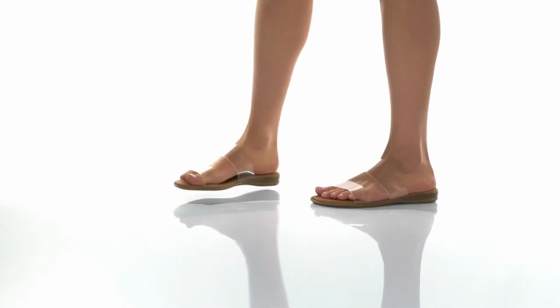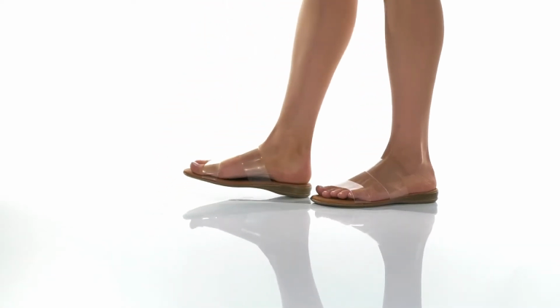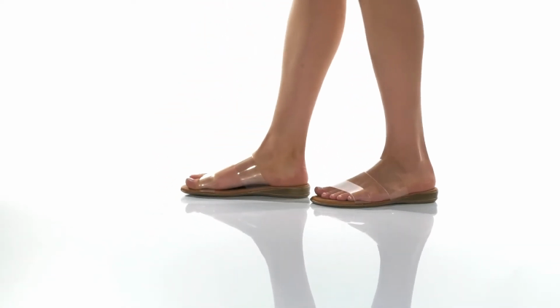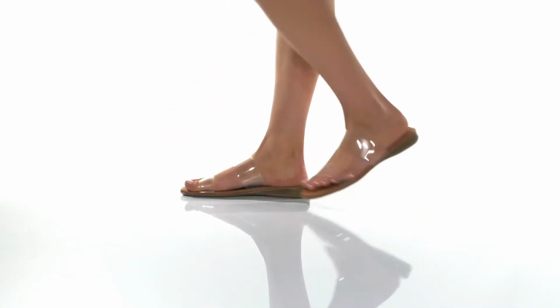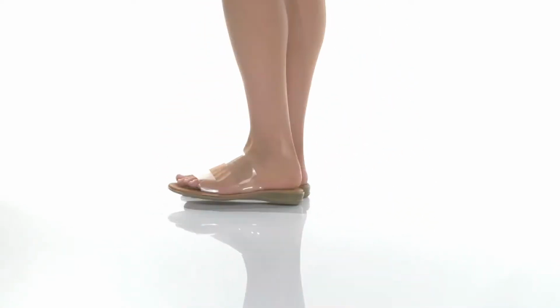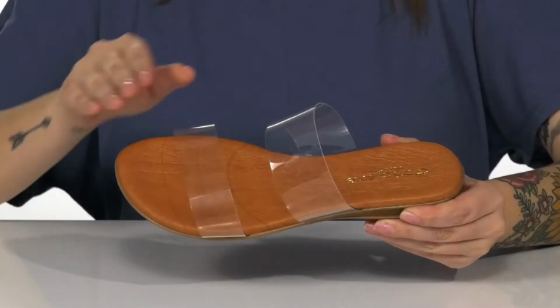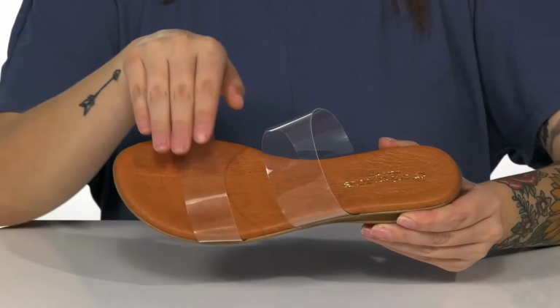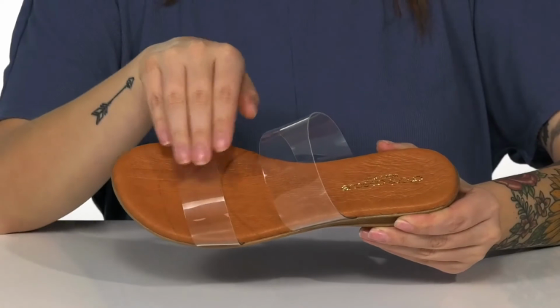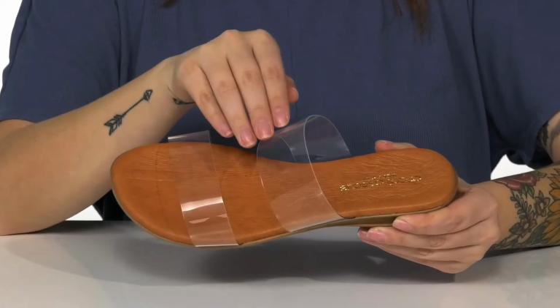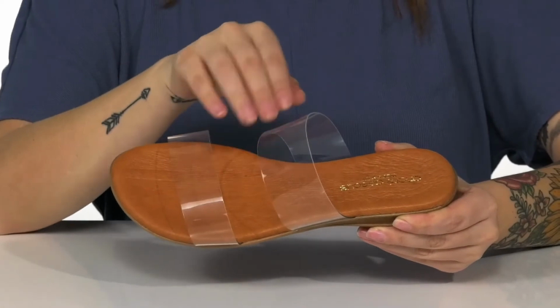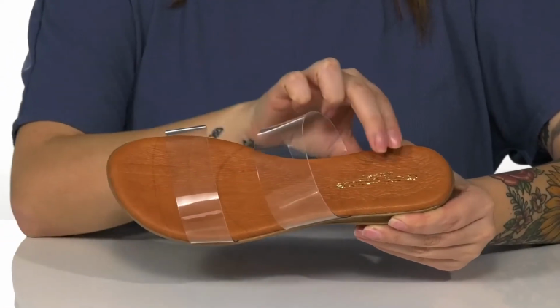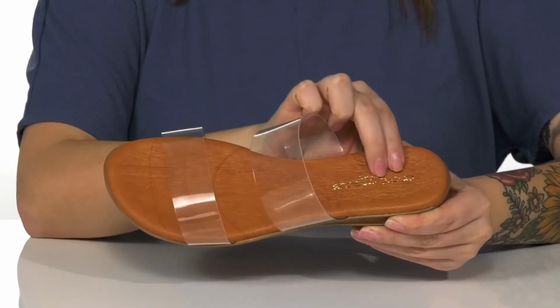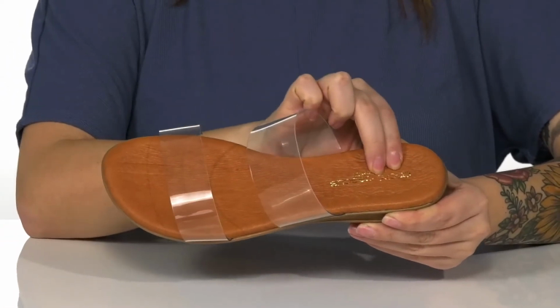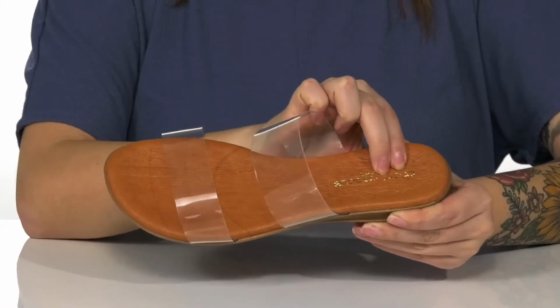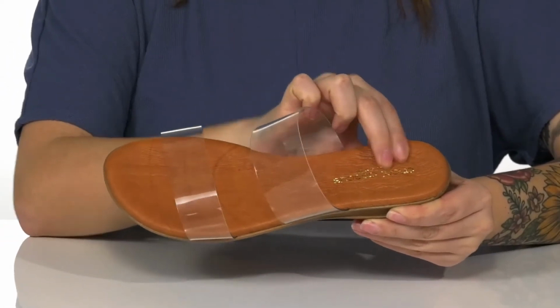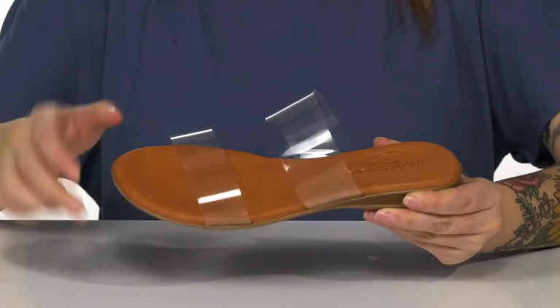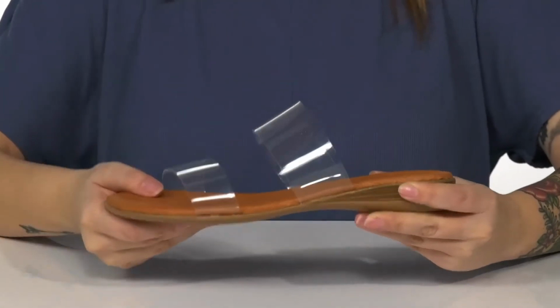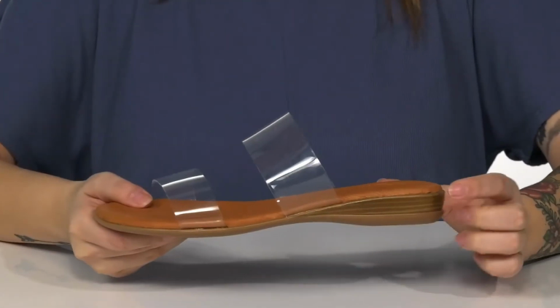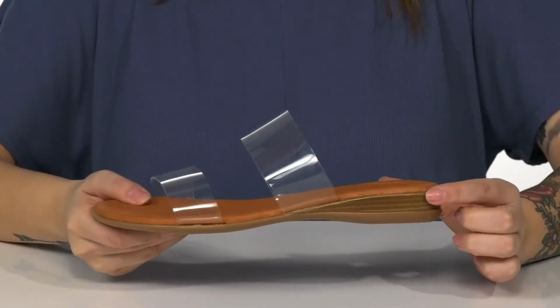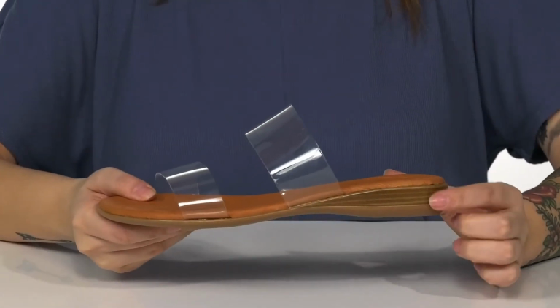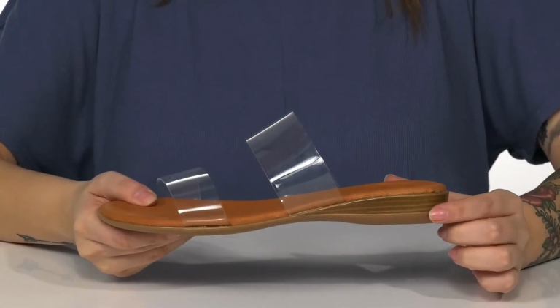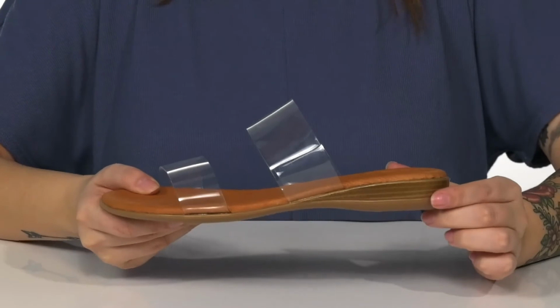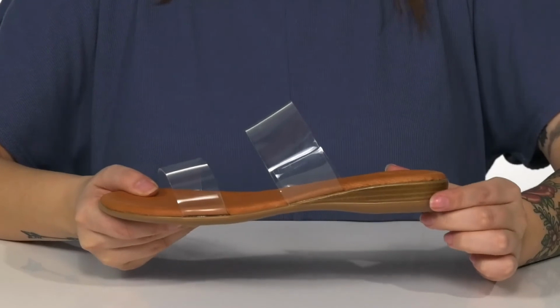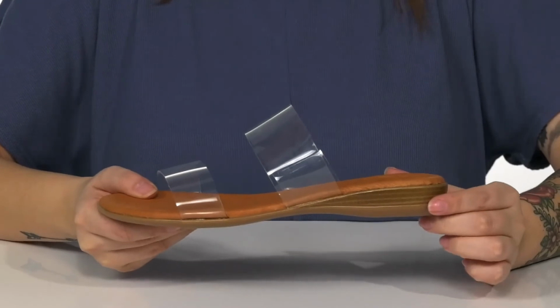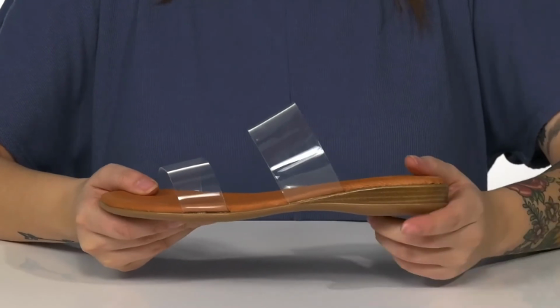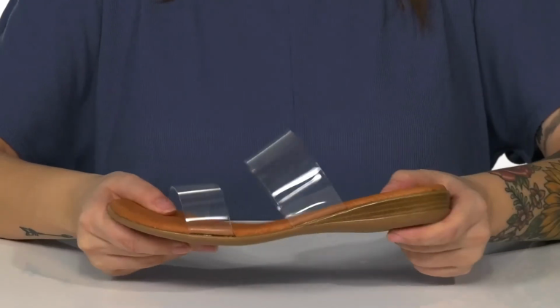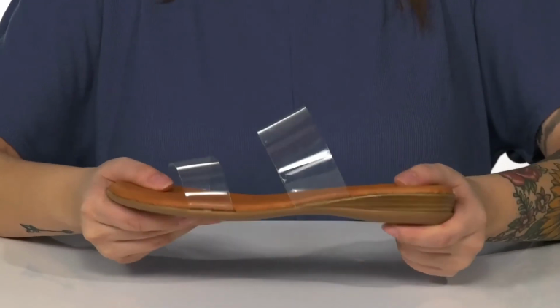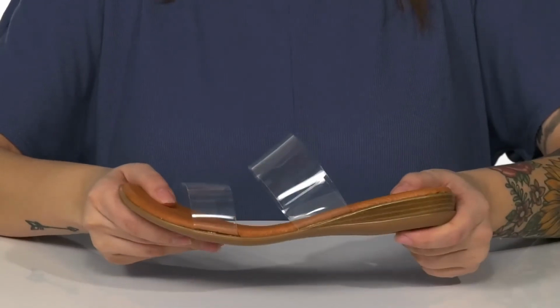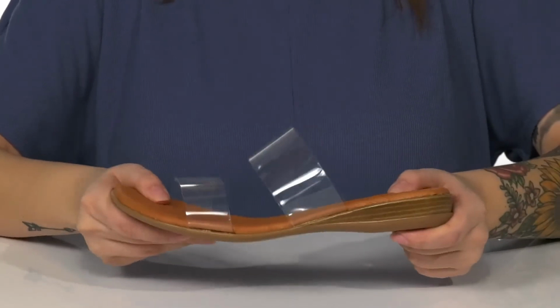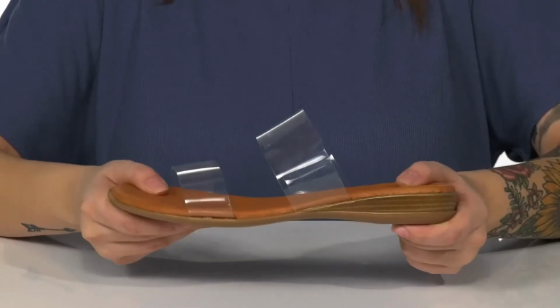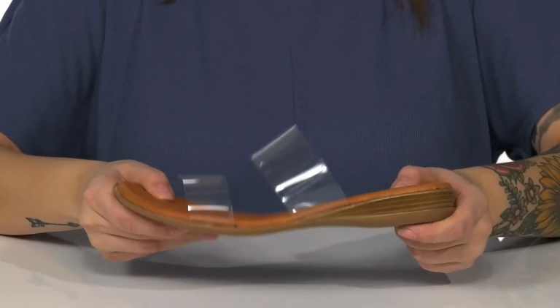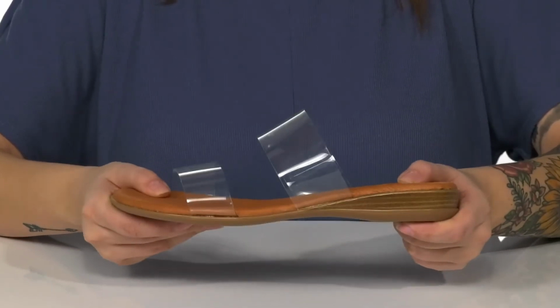These sandals have a man-made upper that features trendy clear straps. The footbed is padded for comfort. At the back is a wedge heel, which is going to give you a small boost in height. These also have flexibility for an easier stride.